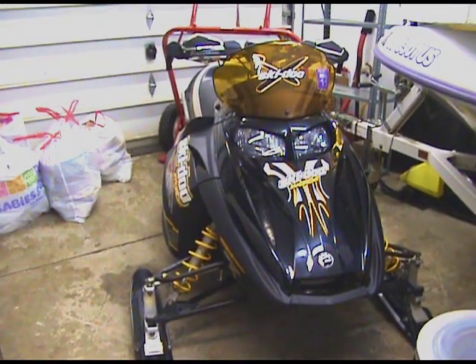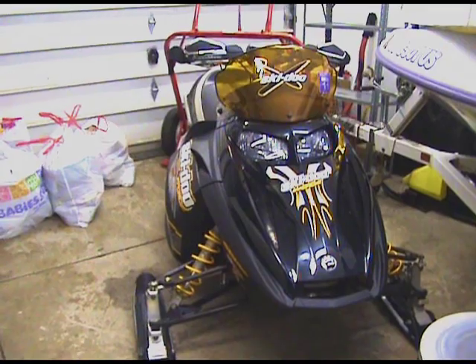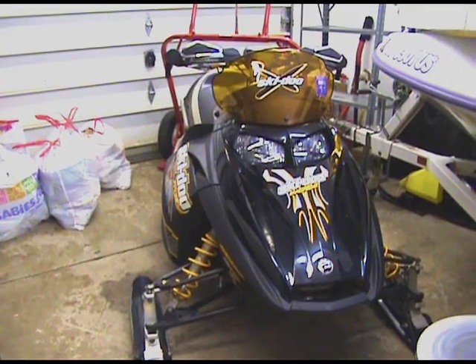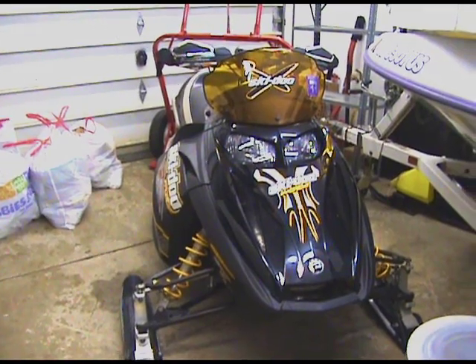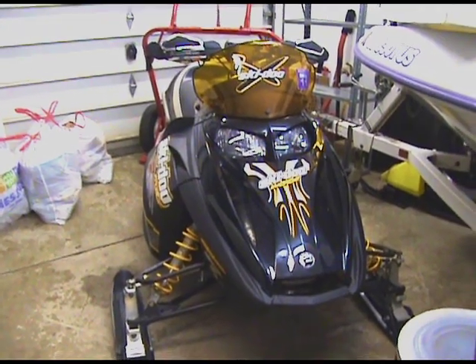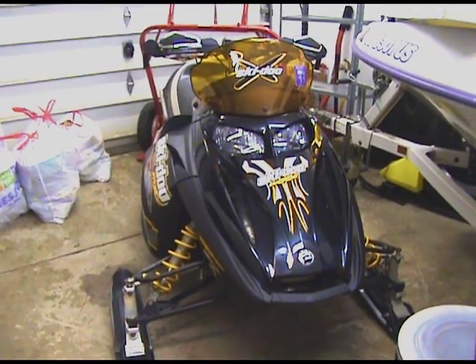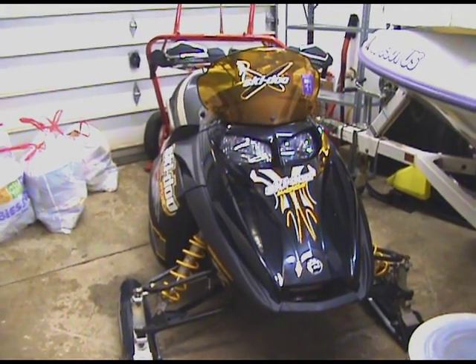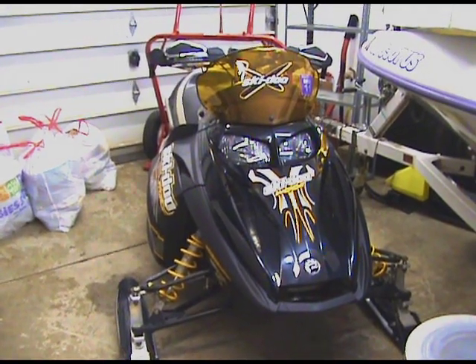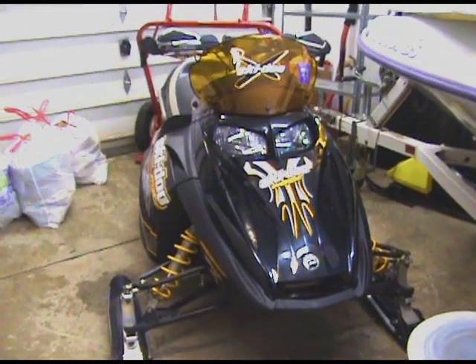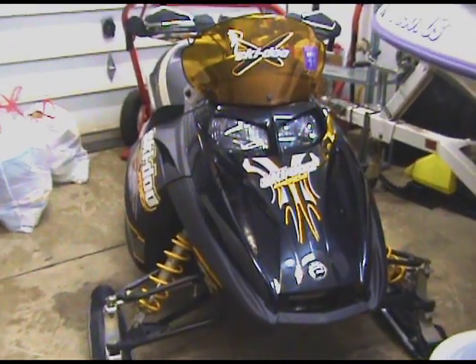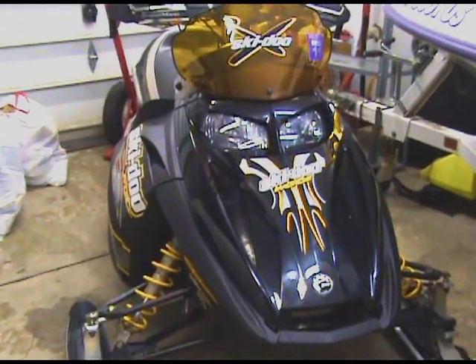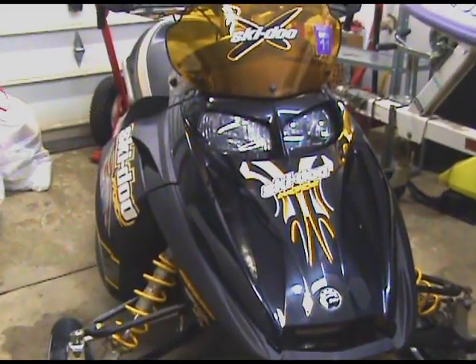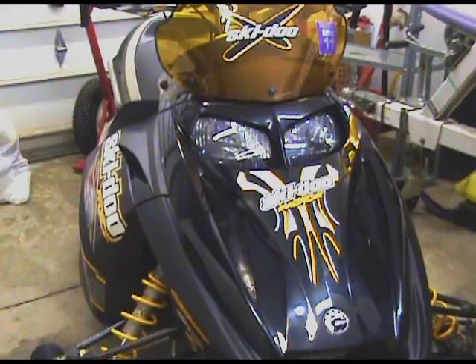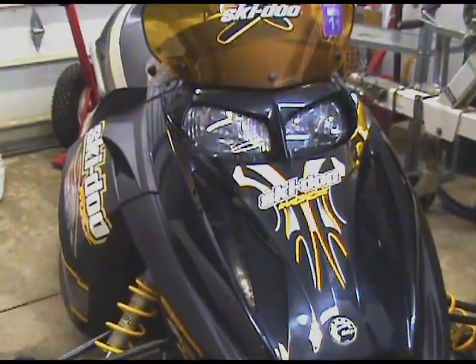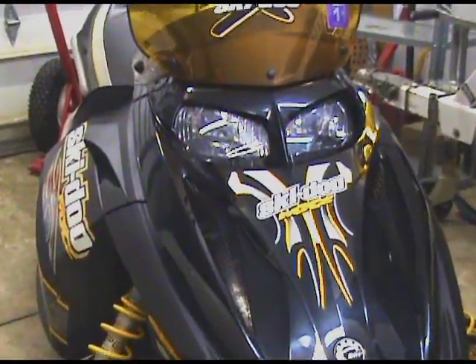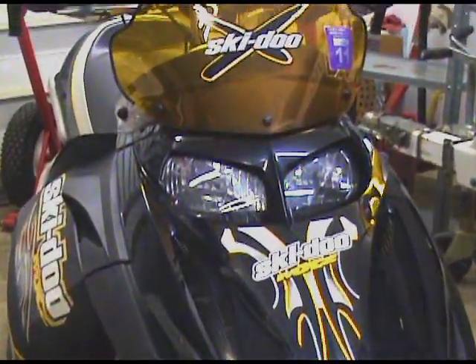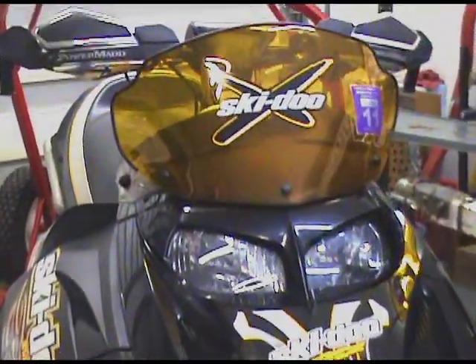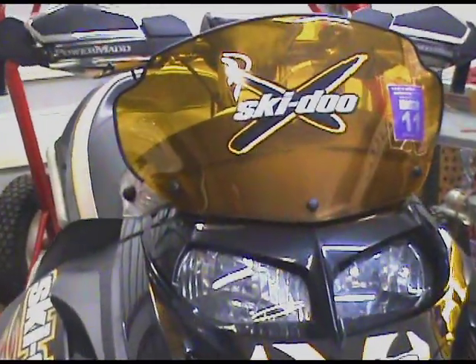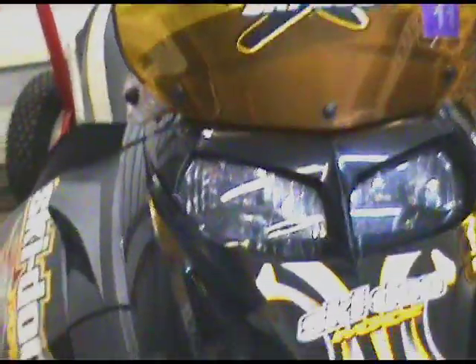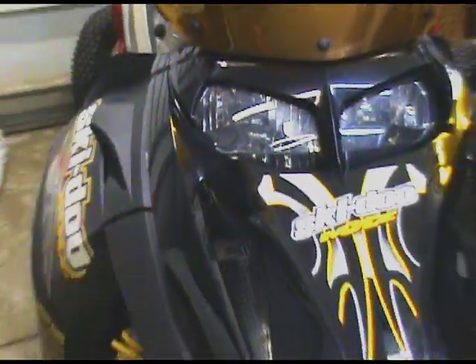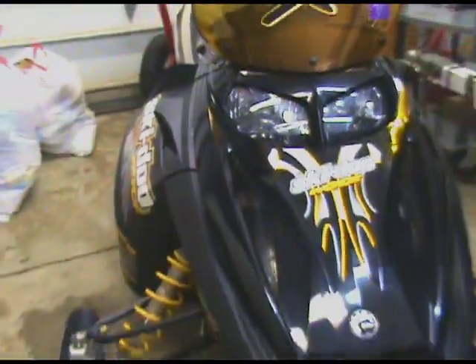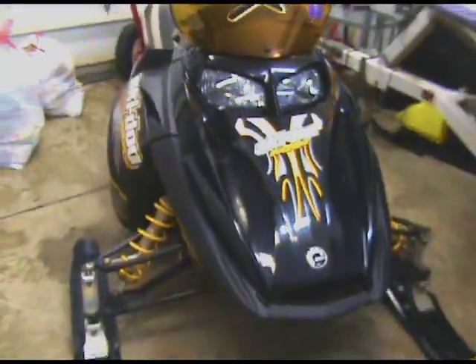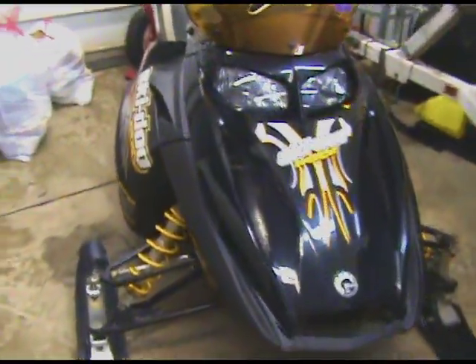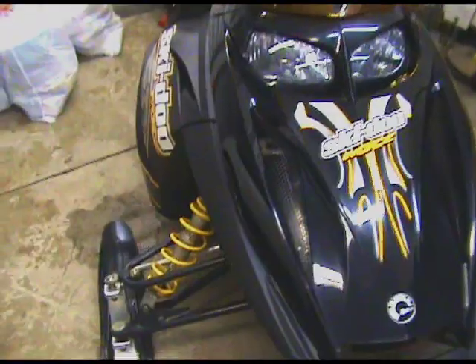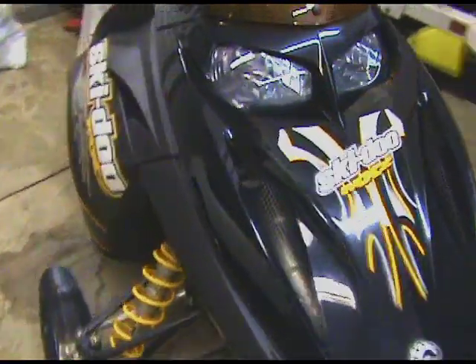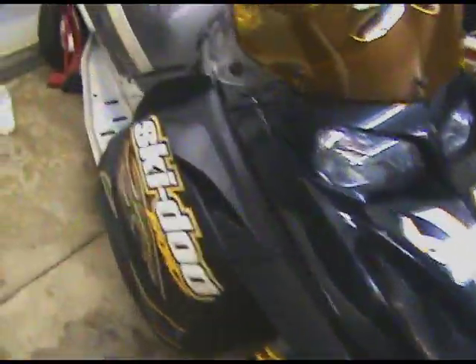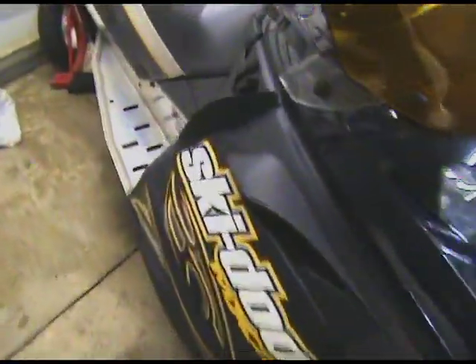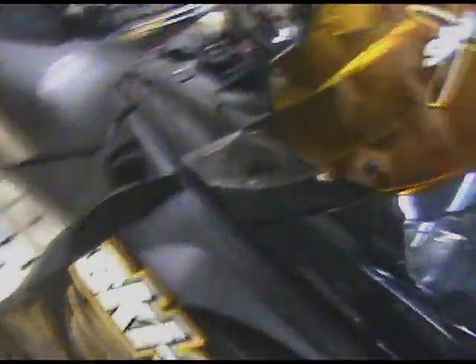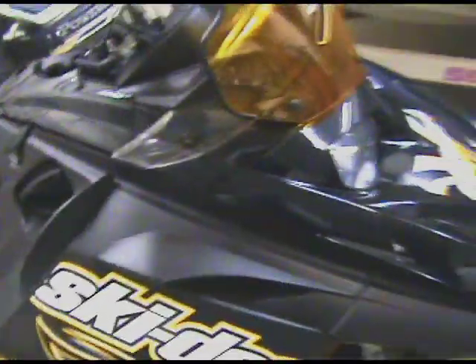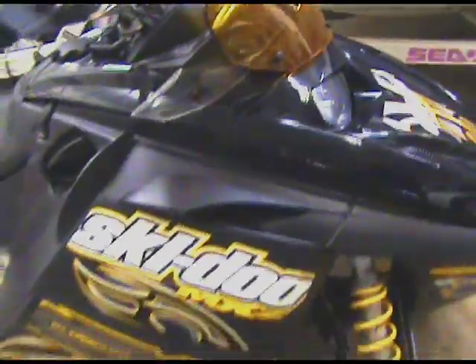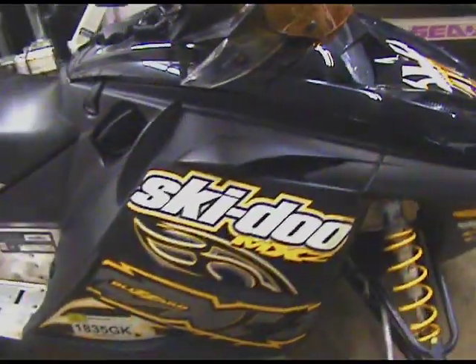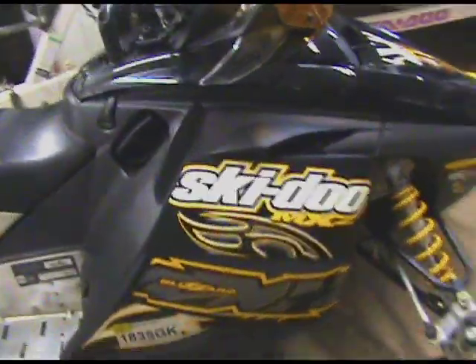I actually rode it two days ago — went on a trip to Old Forge, got one last ride in for the season, and it was definitely worth going. A lot of fun. Sweet. Okay, so let's take a closer look at it.